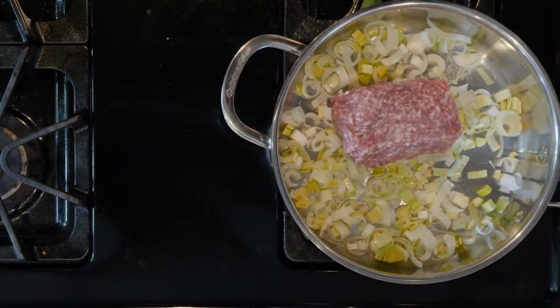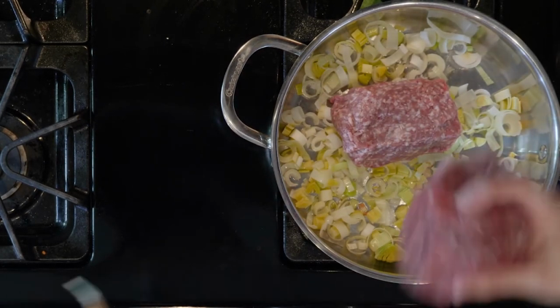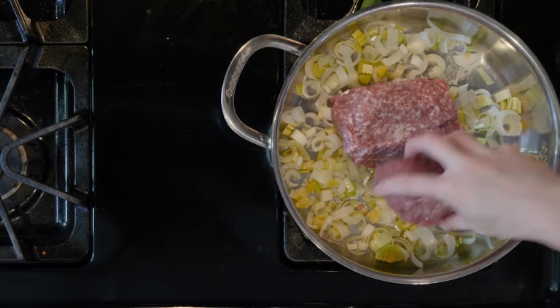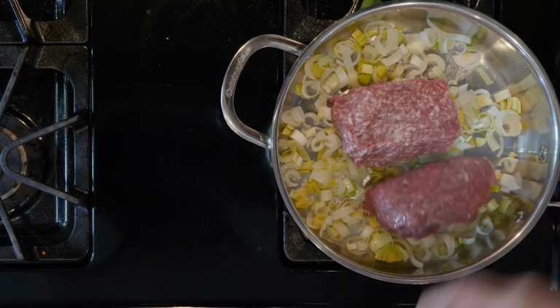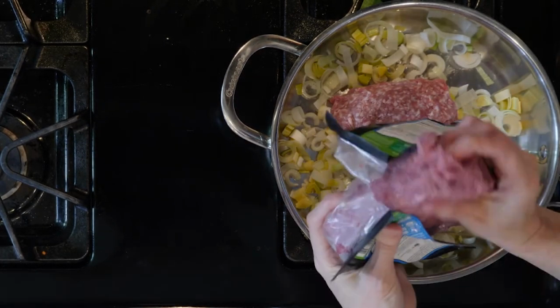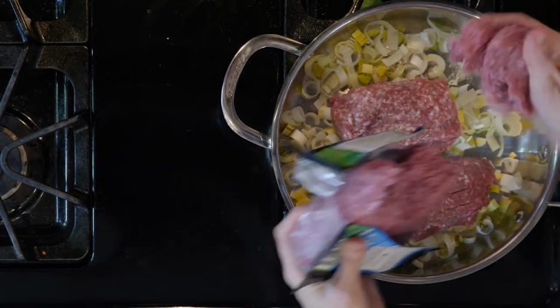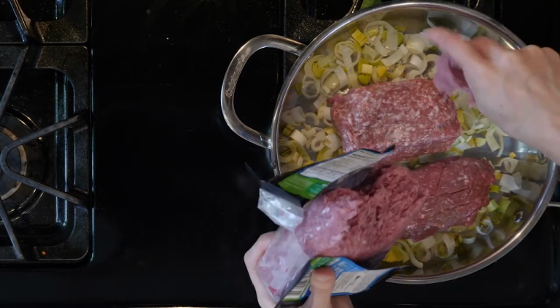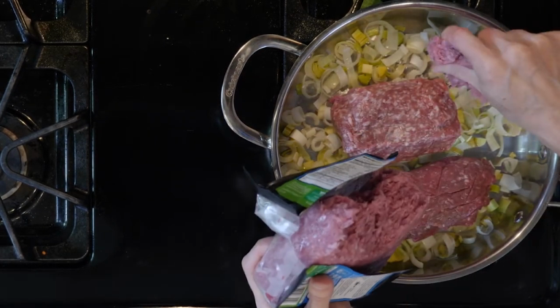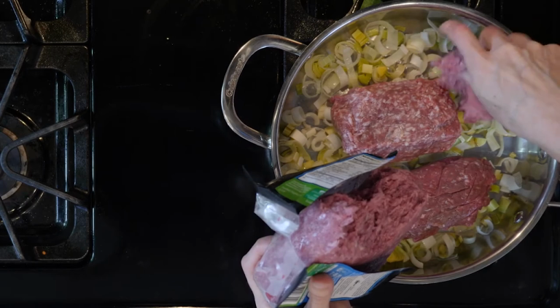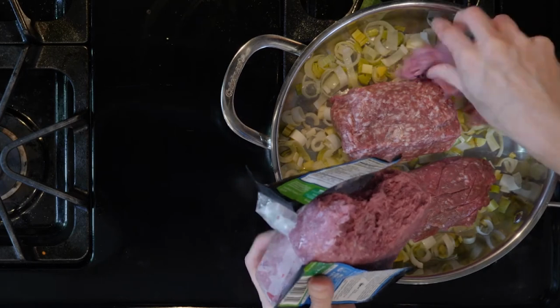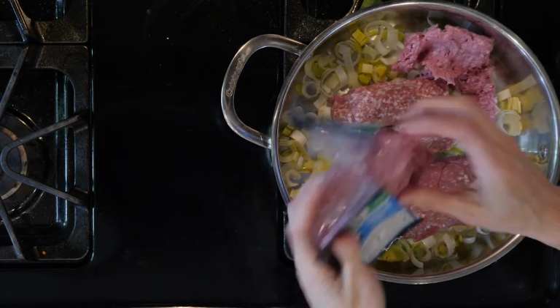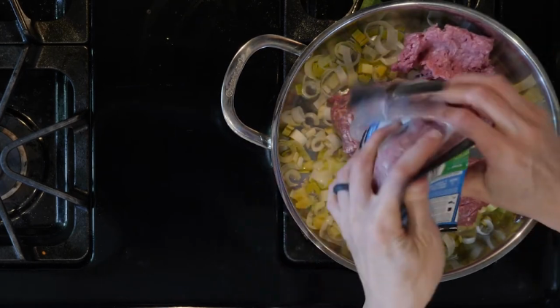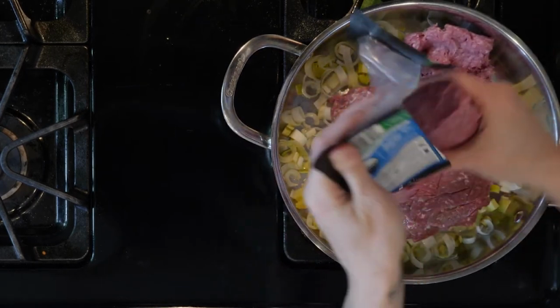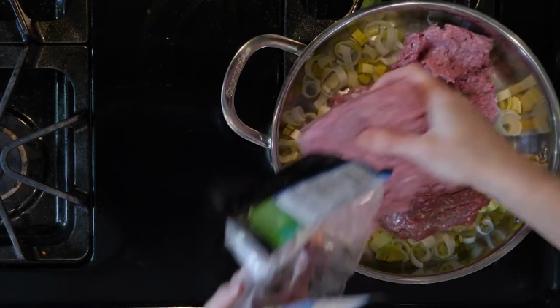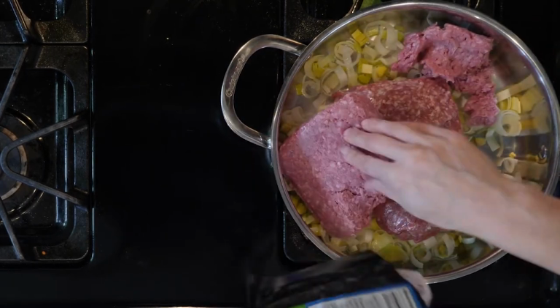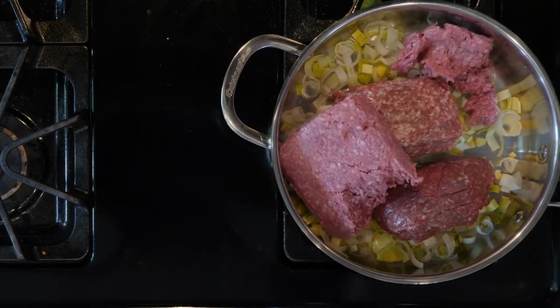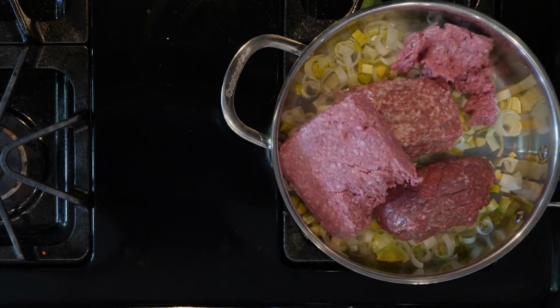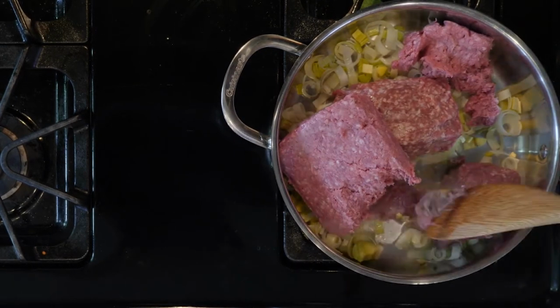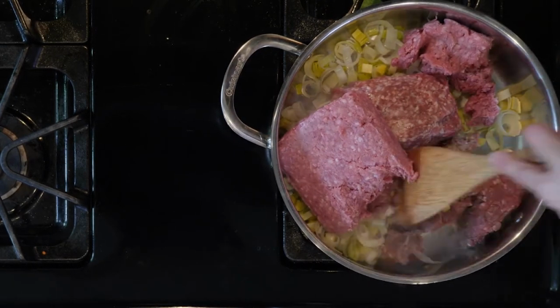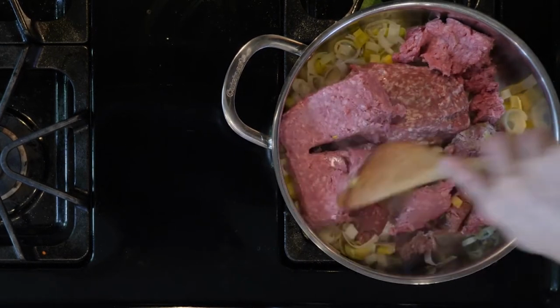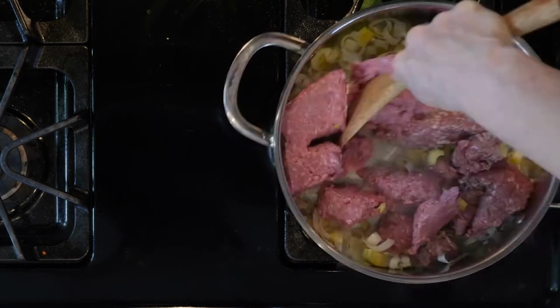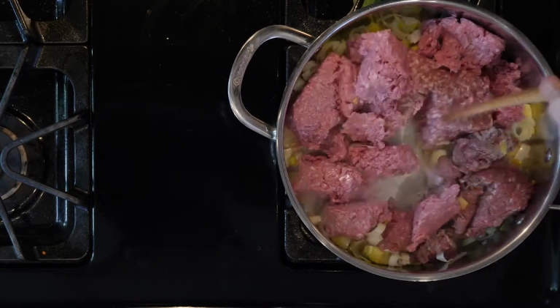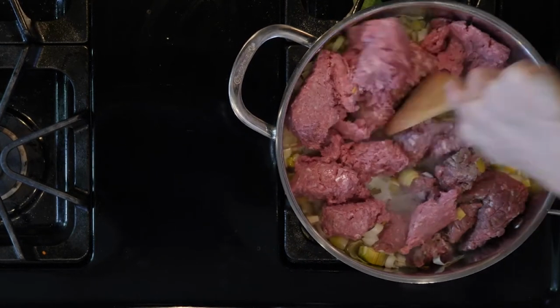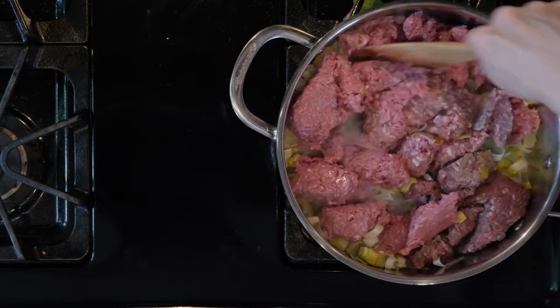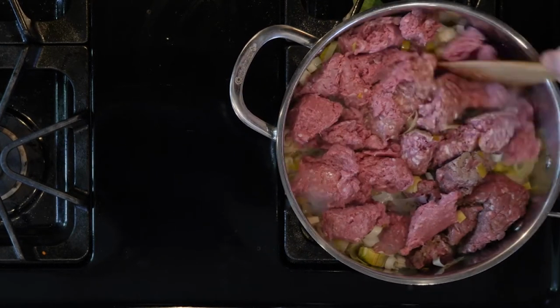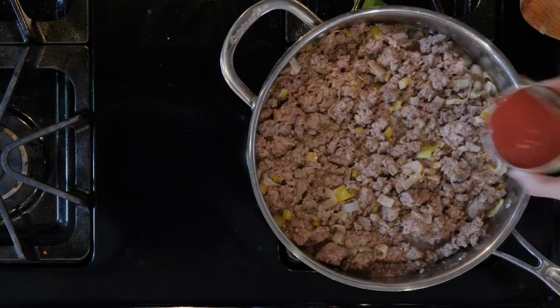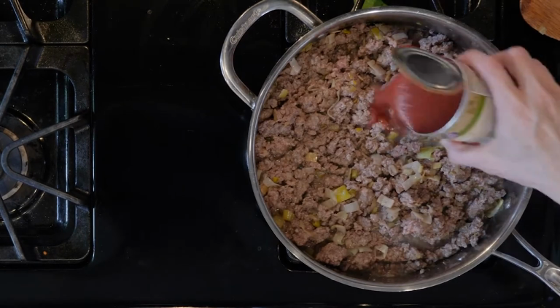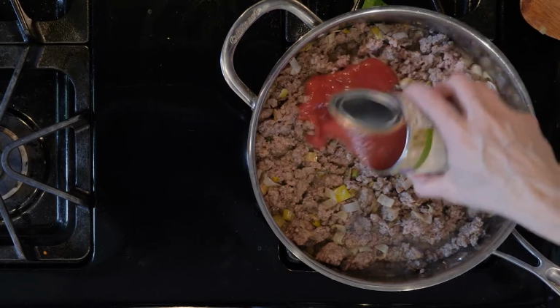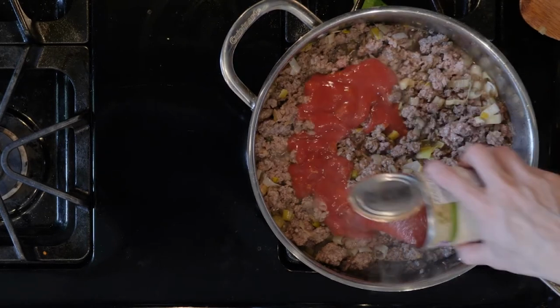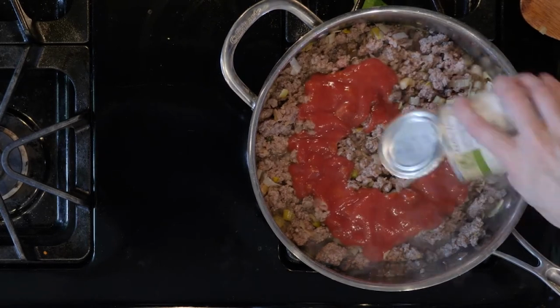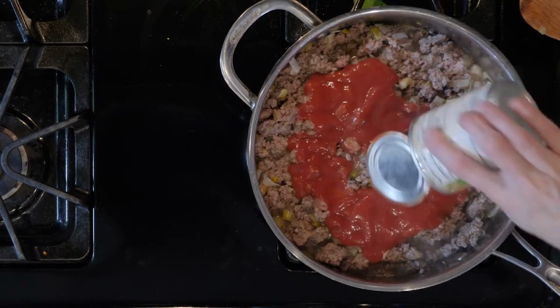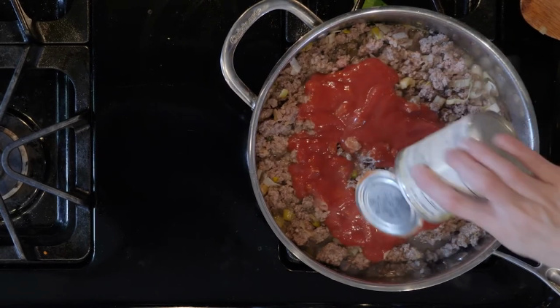Add the ground beef, bison, and lamb. Cook until browned and cooked through — should take 10 to 15 minutes.